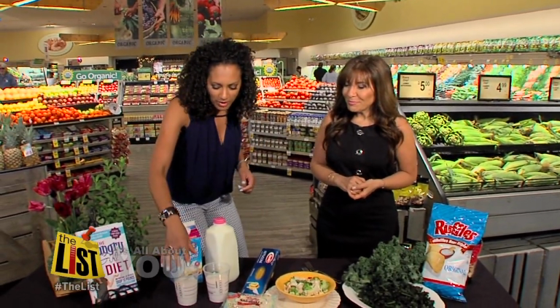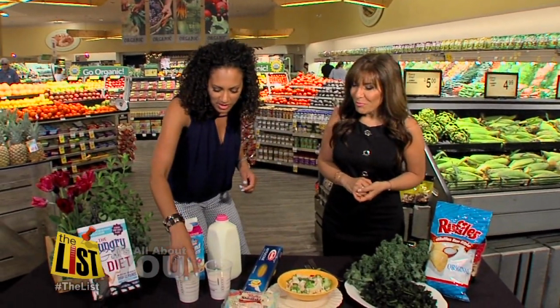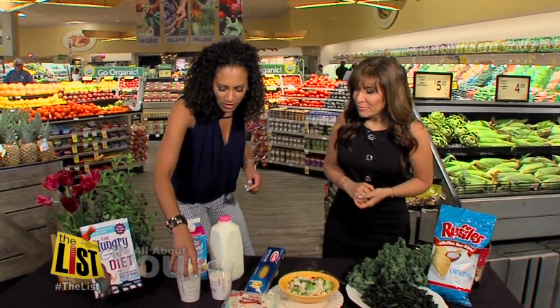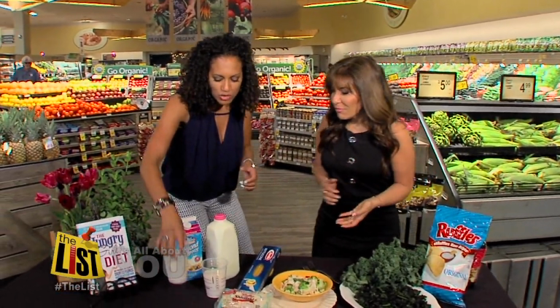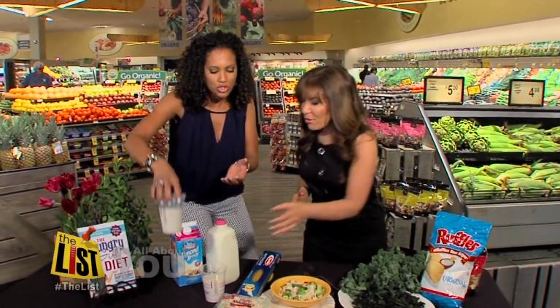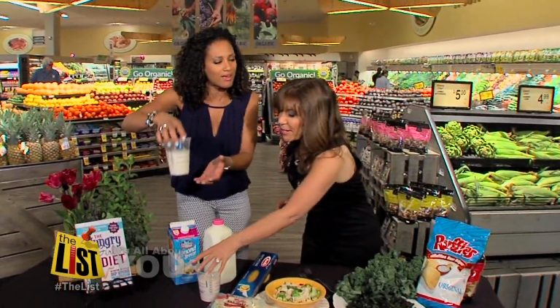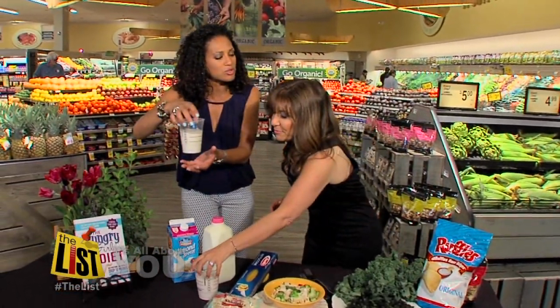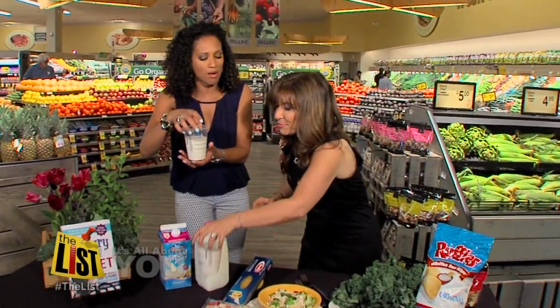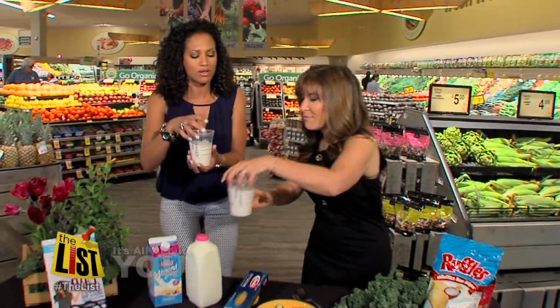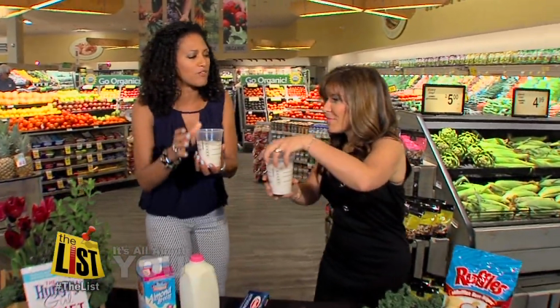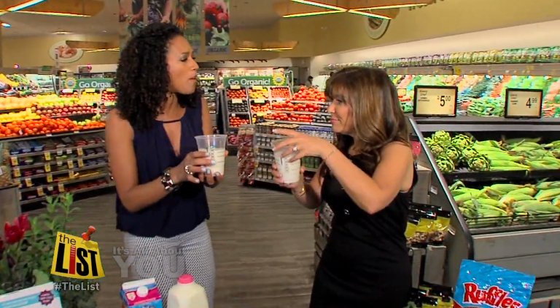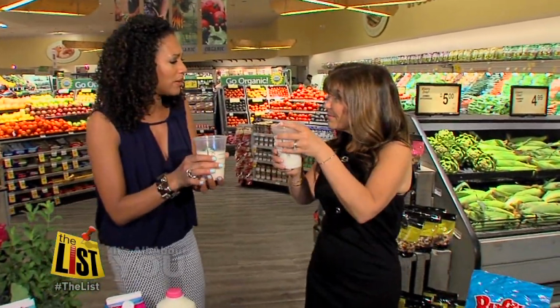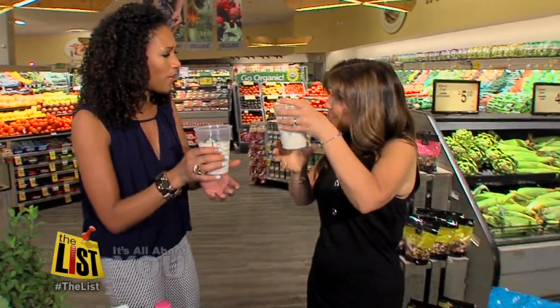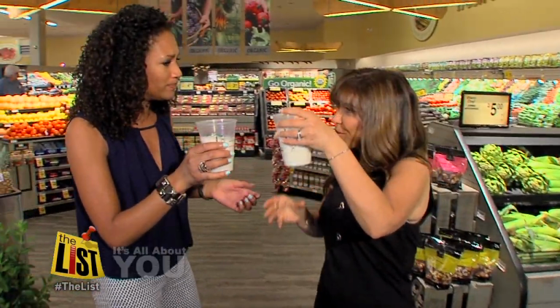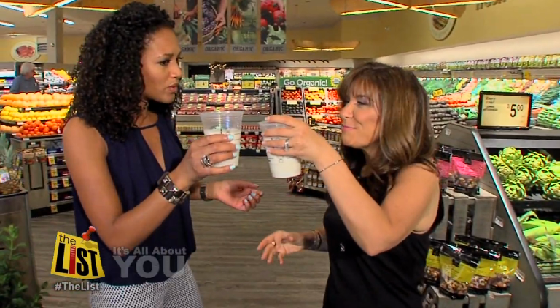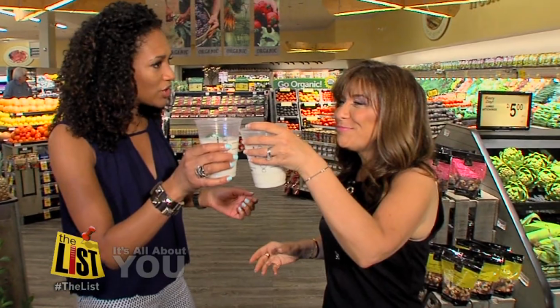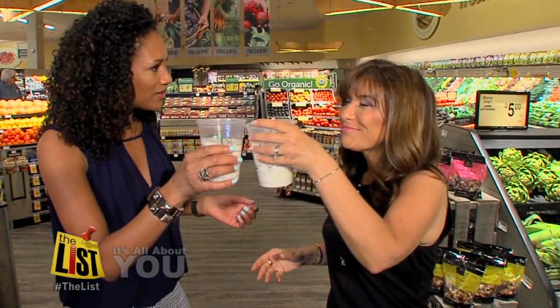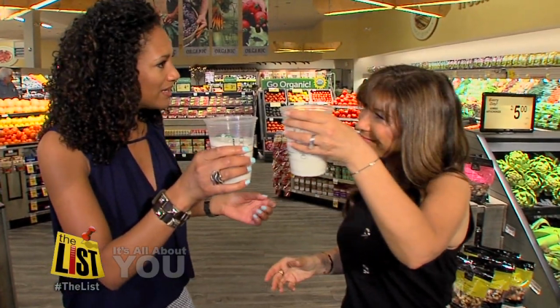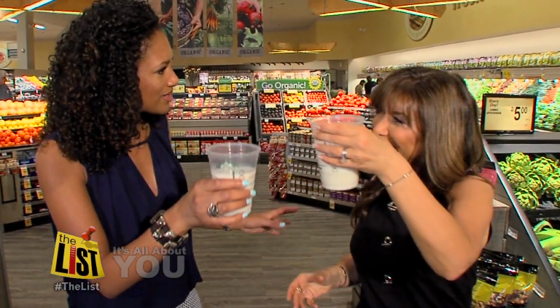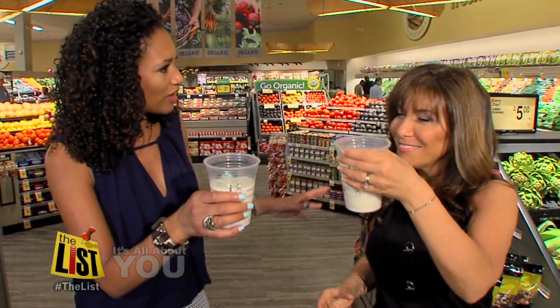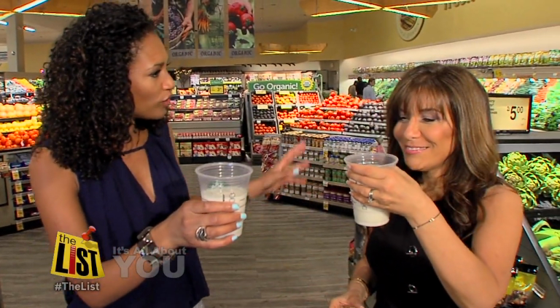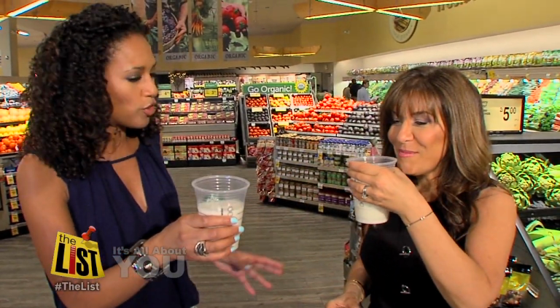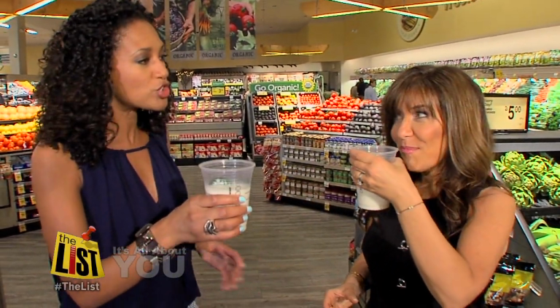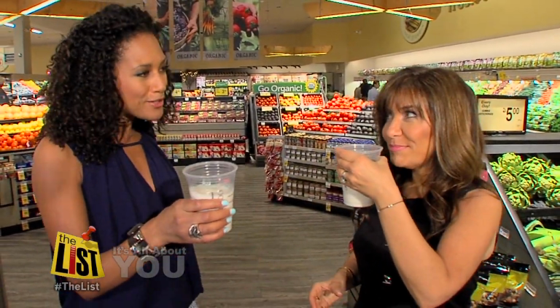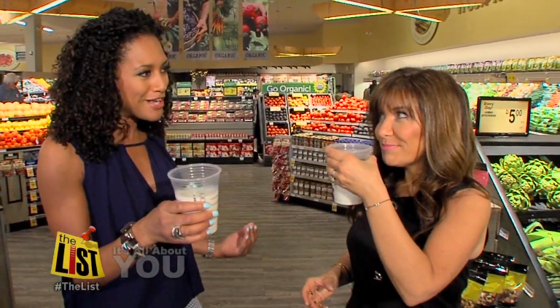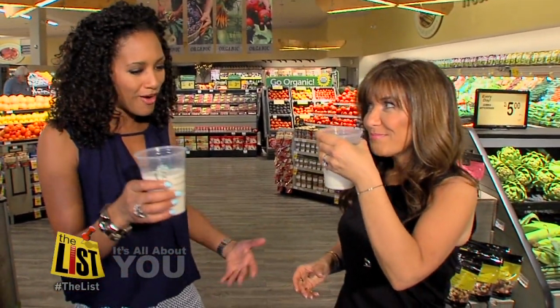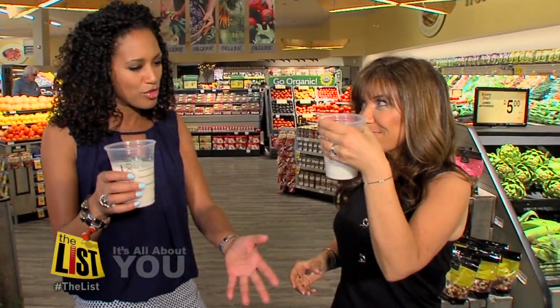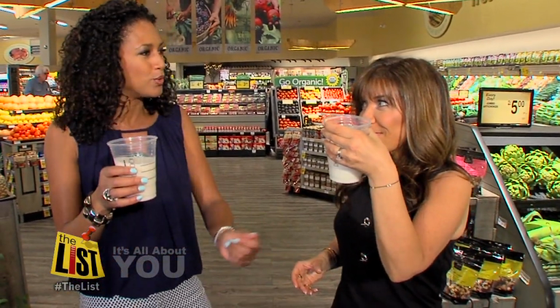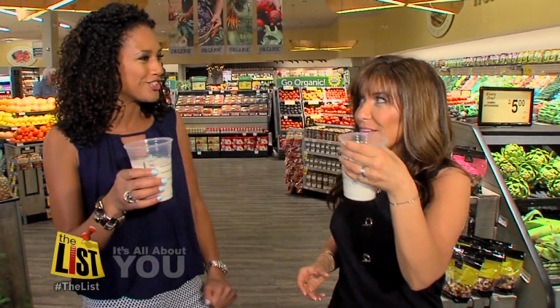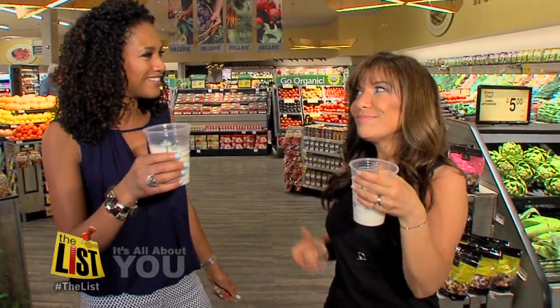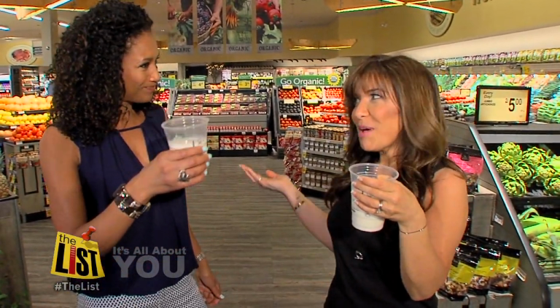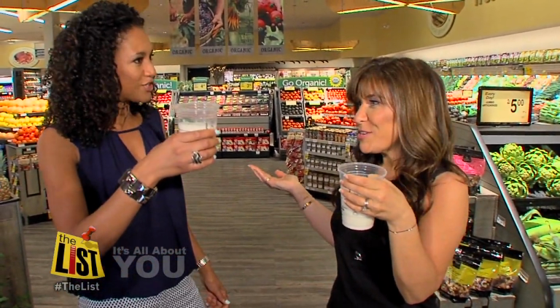I think I can just have a little — let's wash that kale down with a little bit of almond milk. Cheers! And Lisa, thank you for supersizing our healthy portions. It's my pleasure.